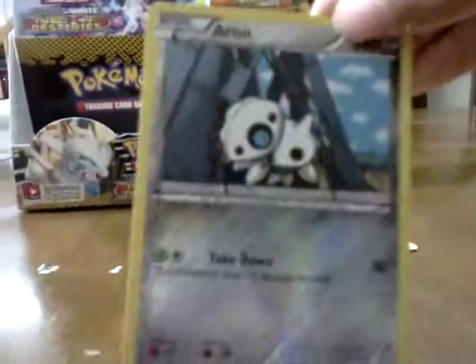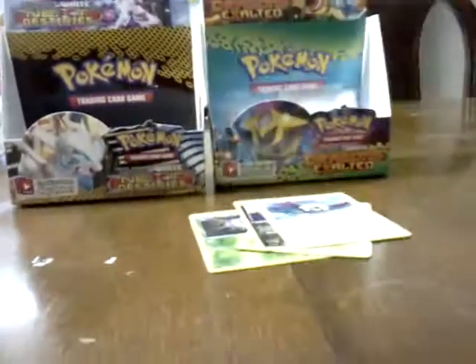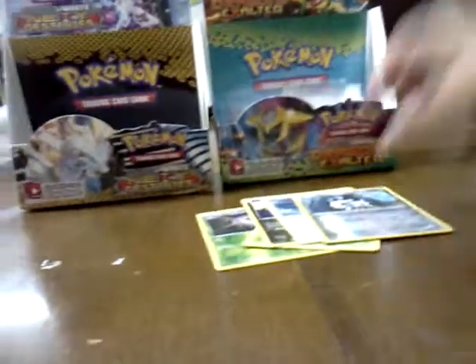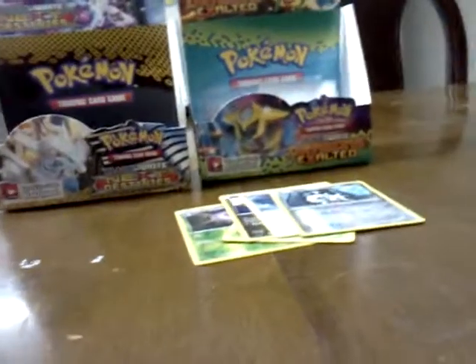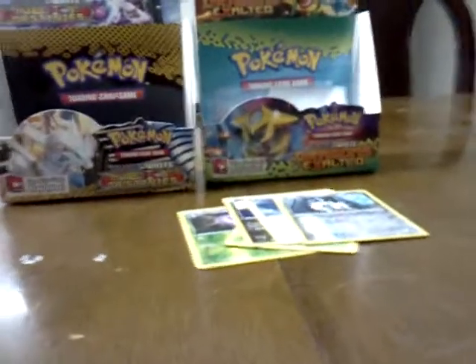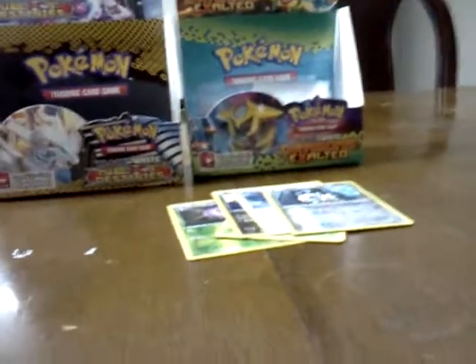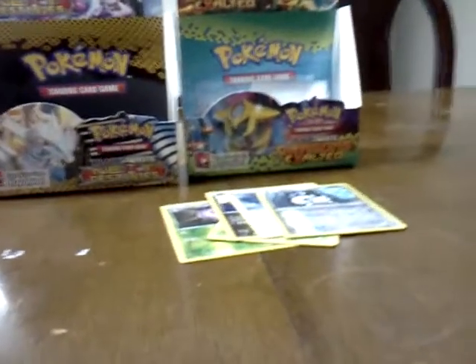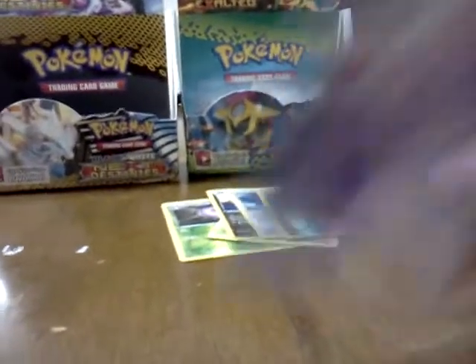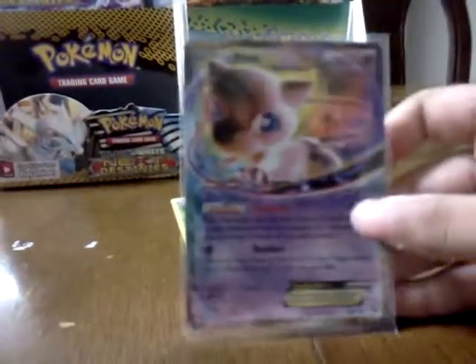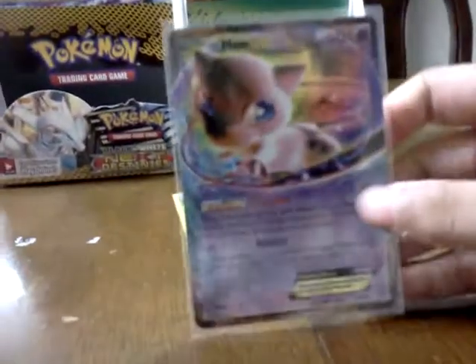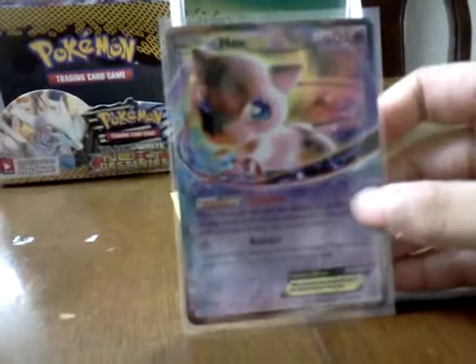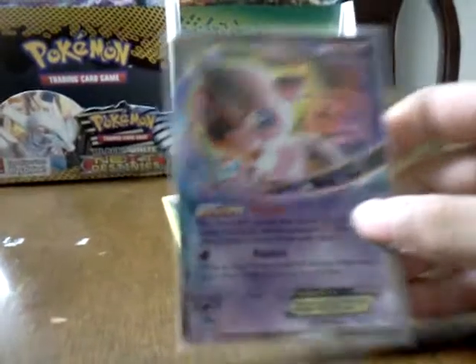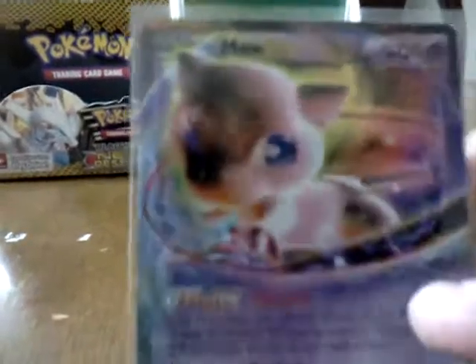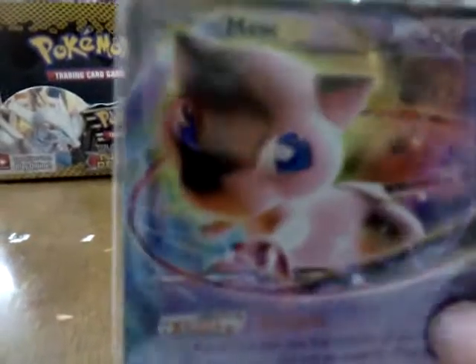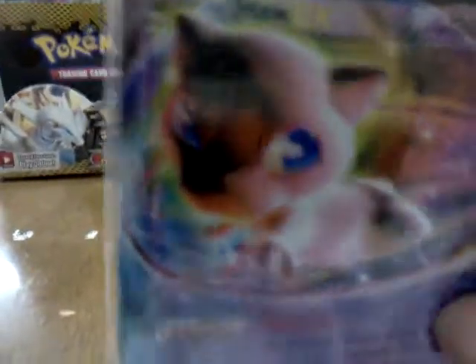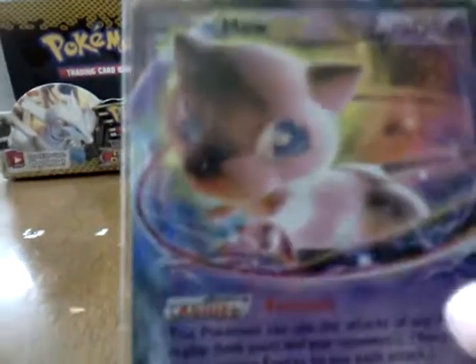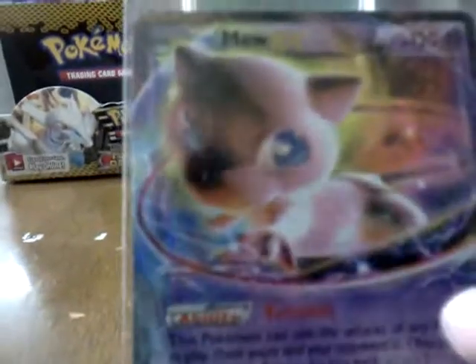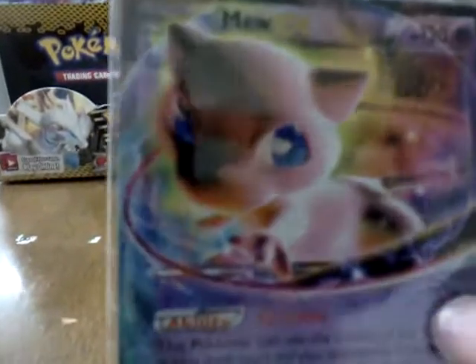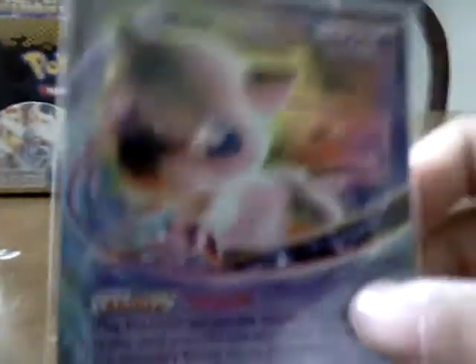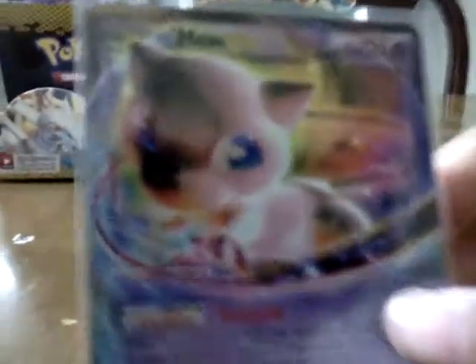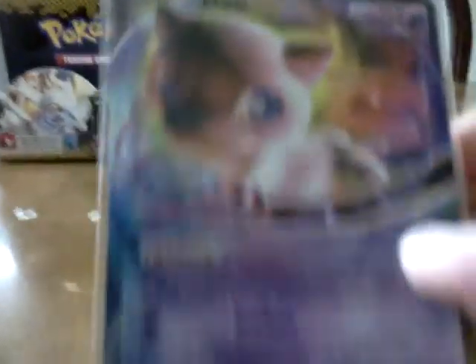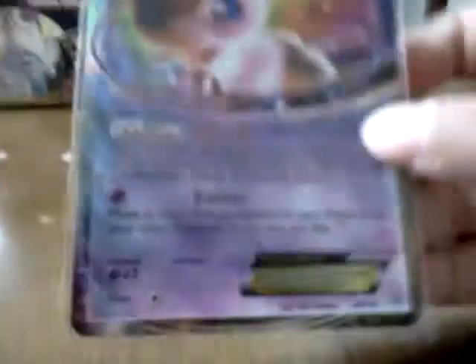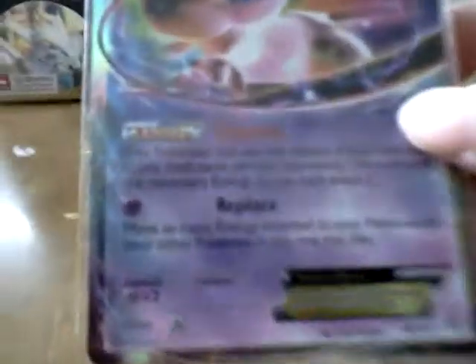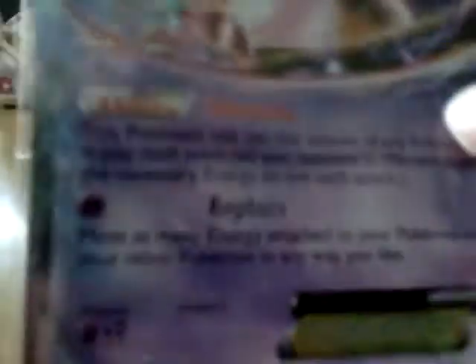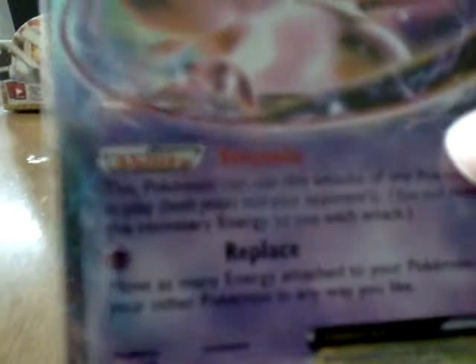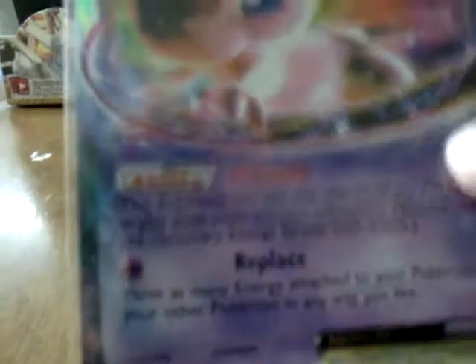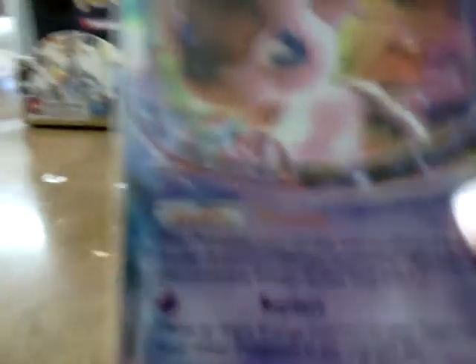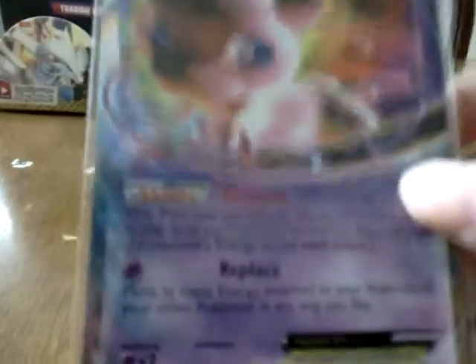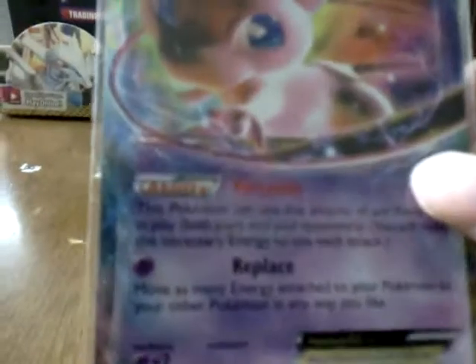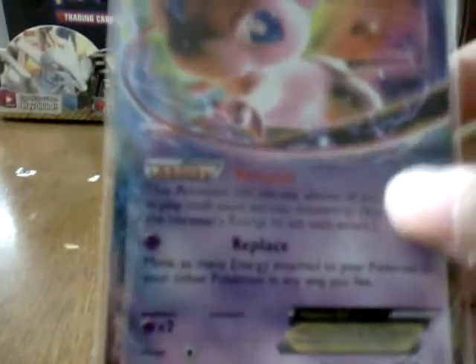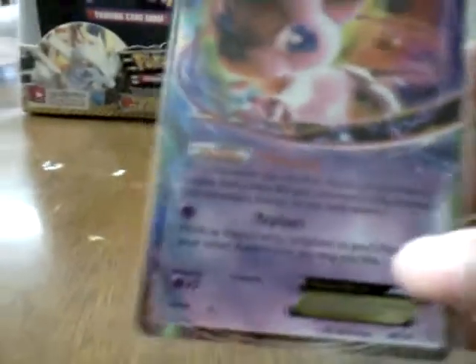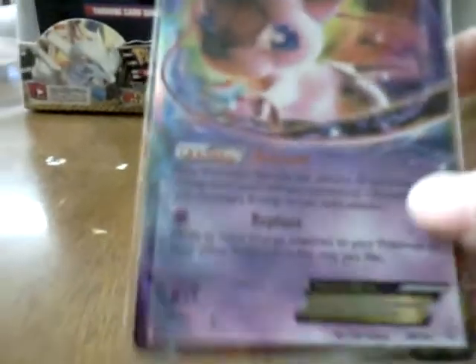Last pack was just awesome — a Mew EX. I'll show you a close up of the card, looks really awesome. And it's a really good card too. Its ability lets you use the opponent's or your own attacks.